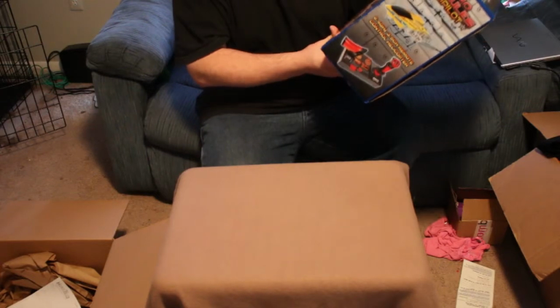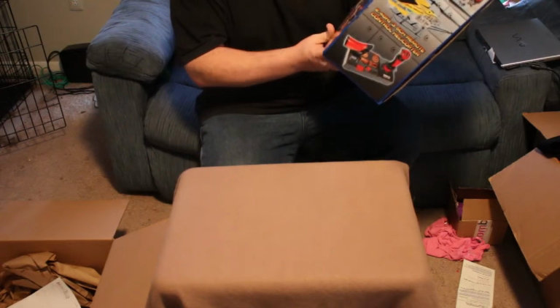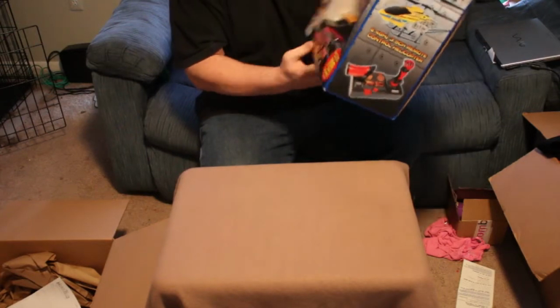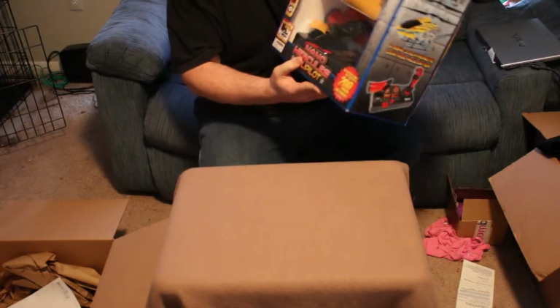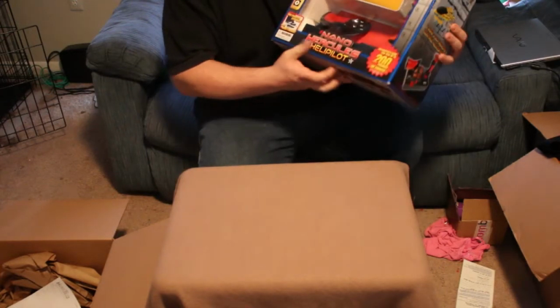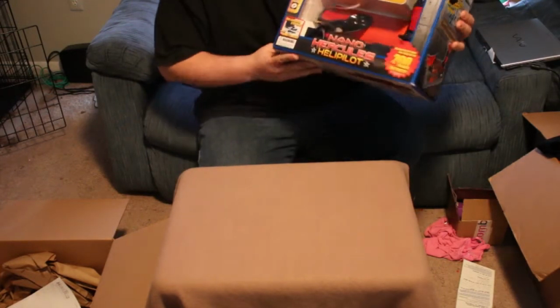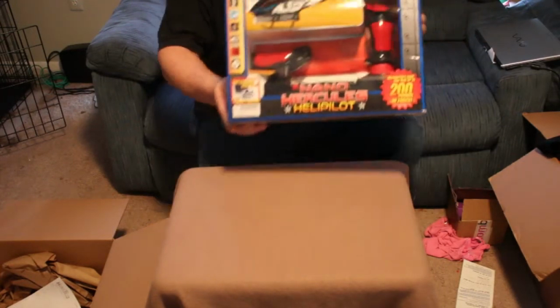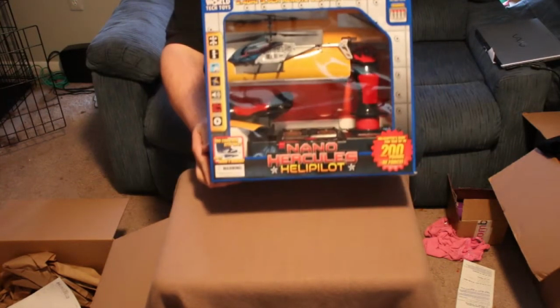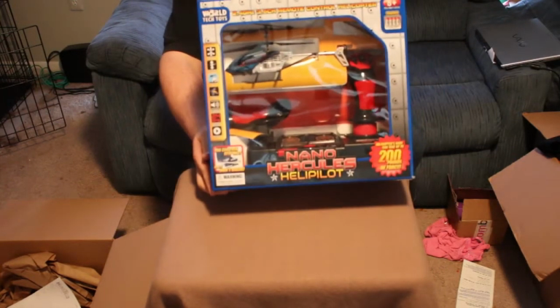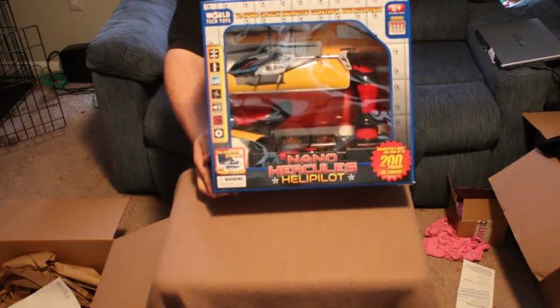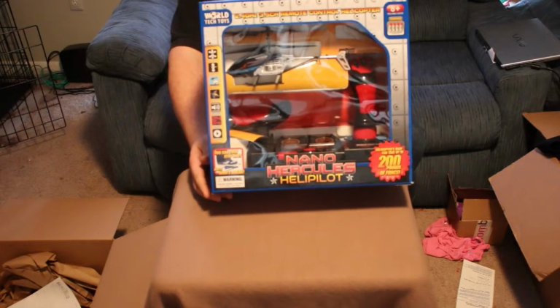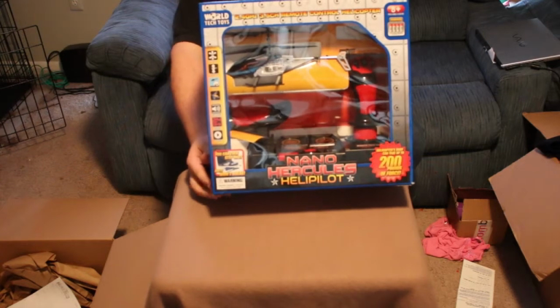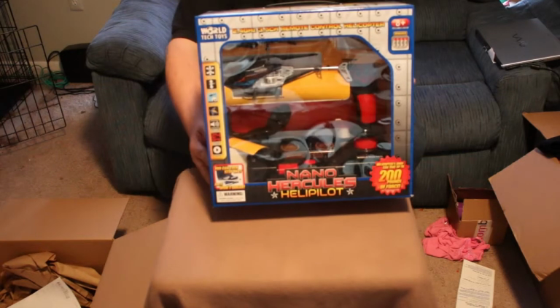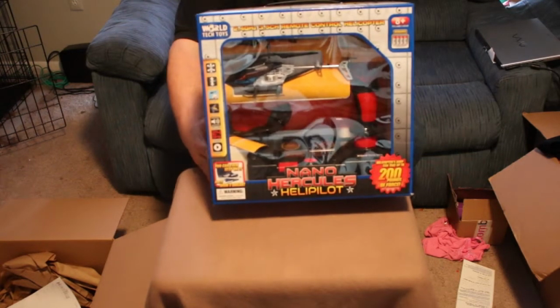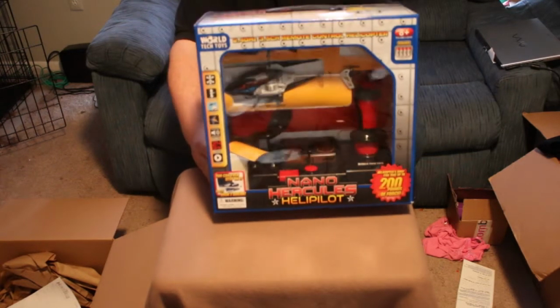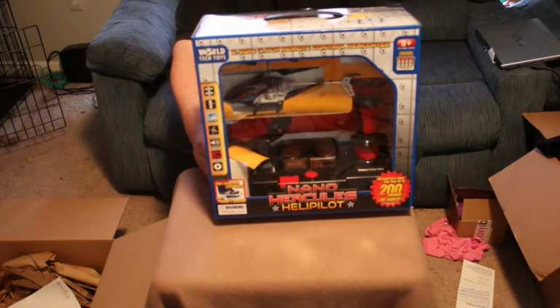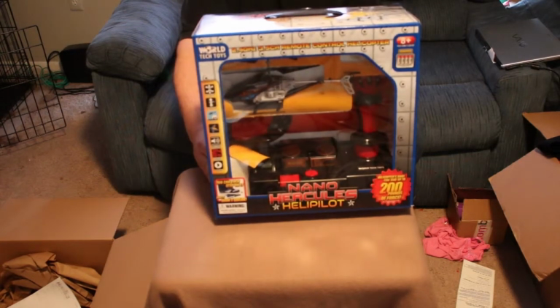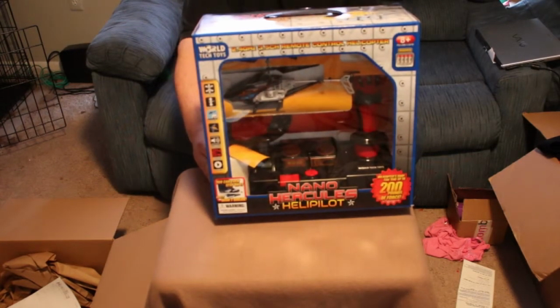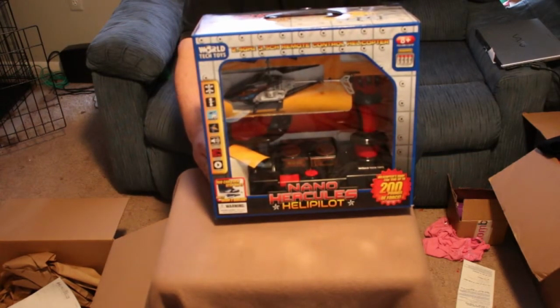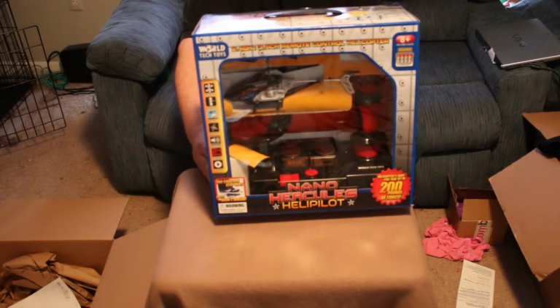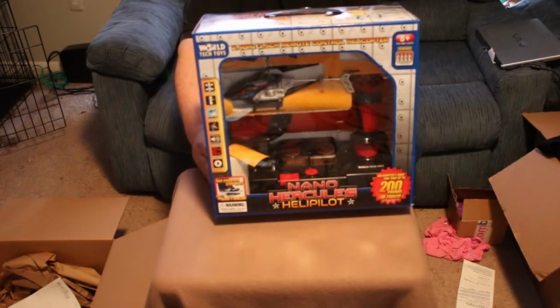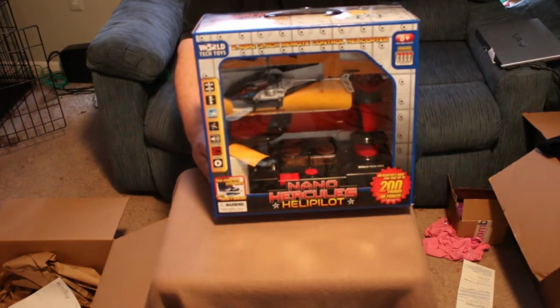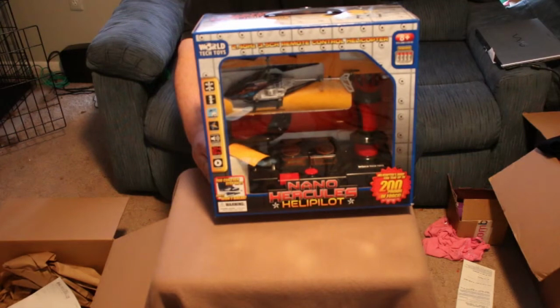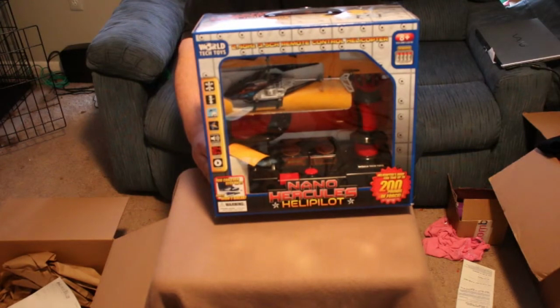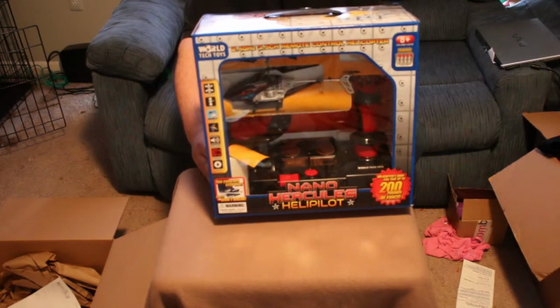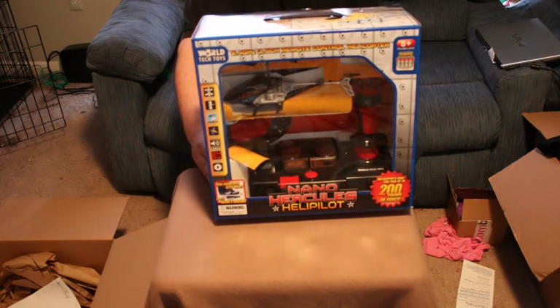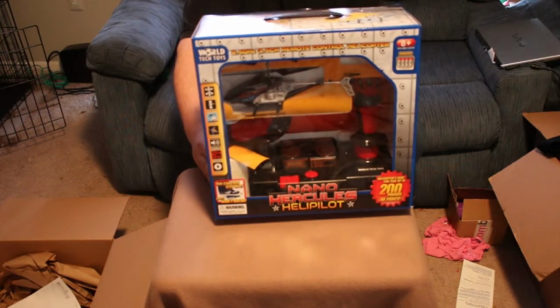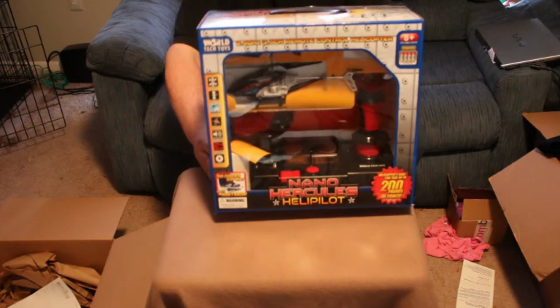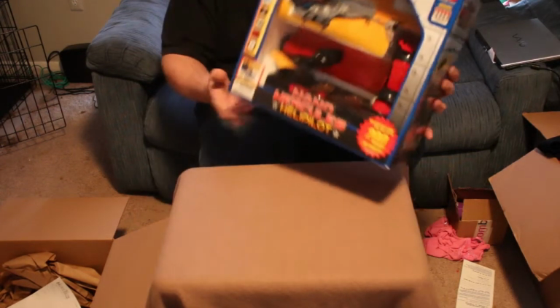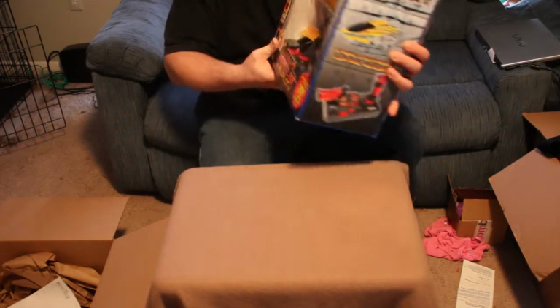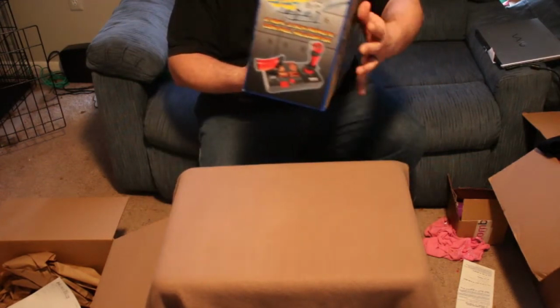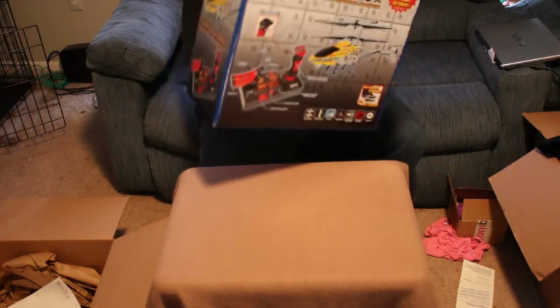So for this month it's a helicopter — the Nano Hercules Helipilot. It's a small little helicopter, and it comes with a simulator-style controller.